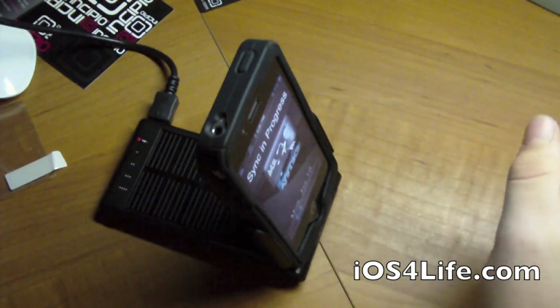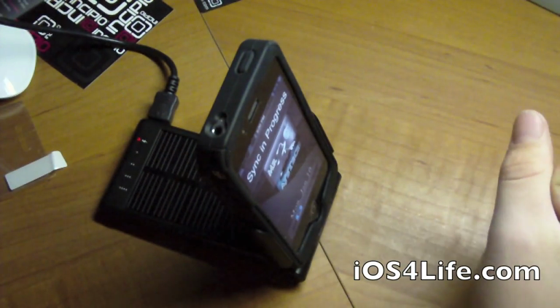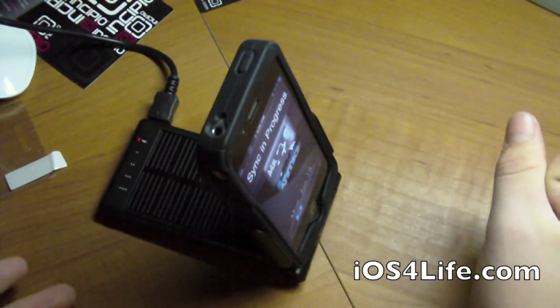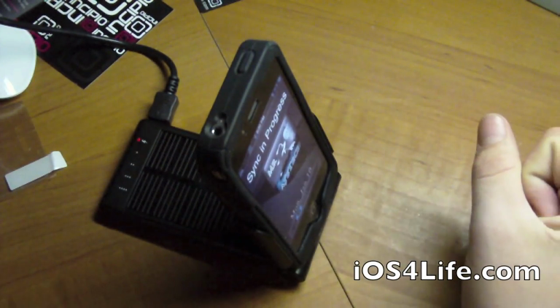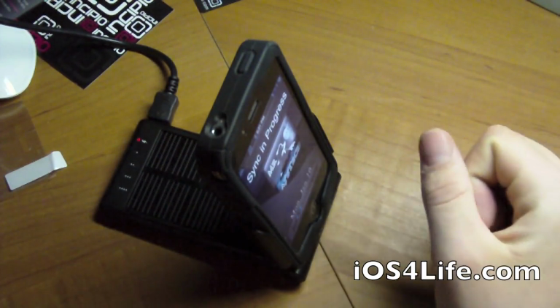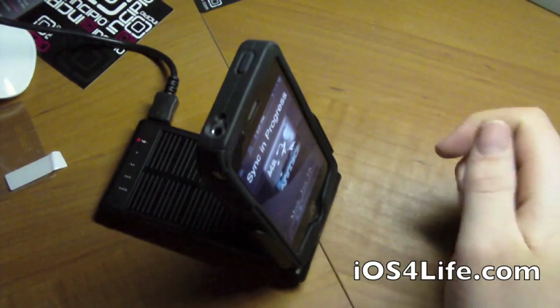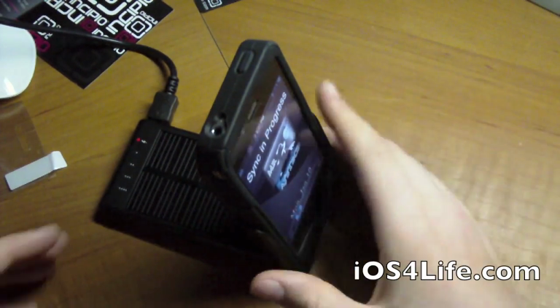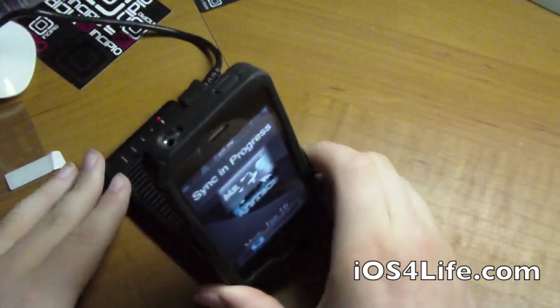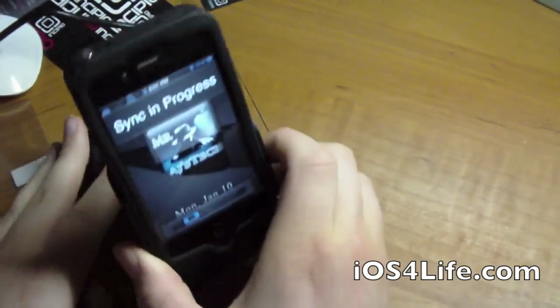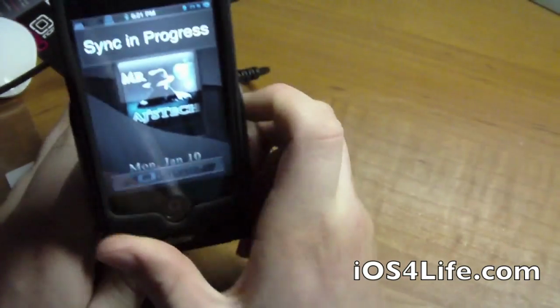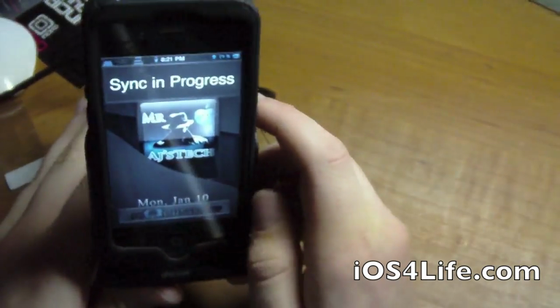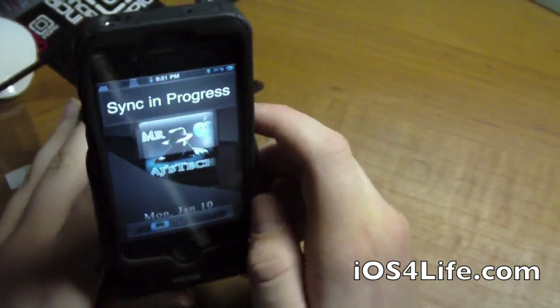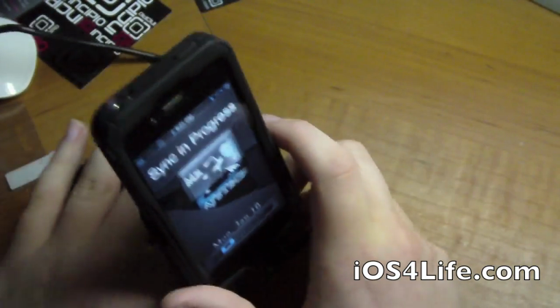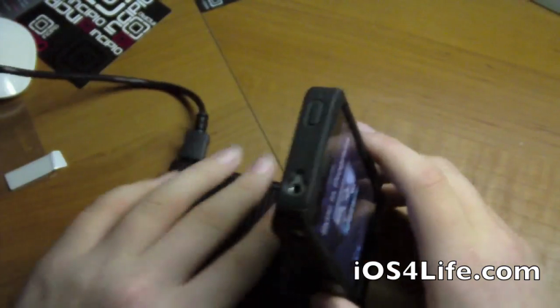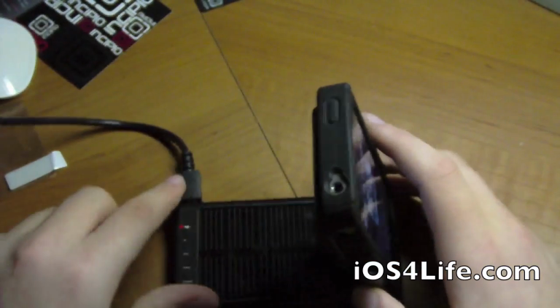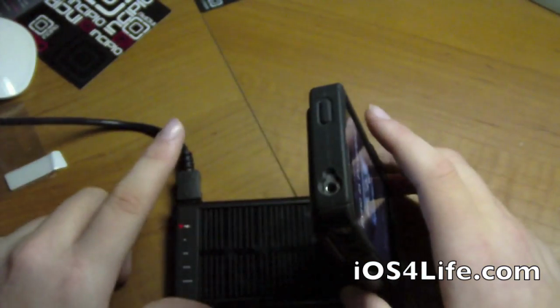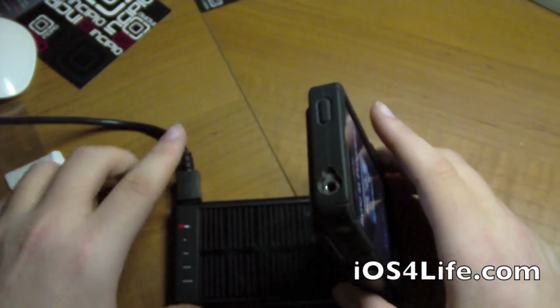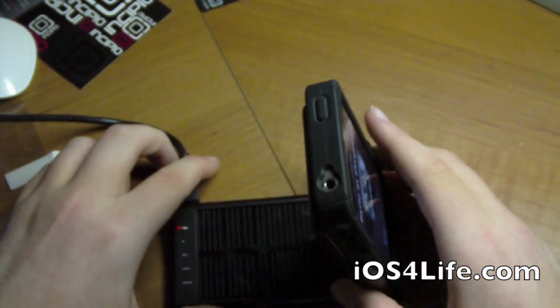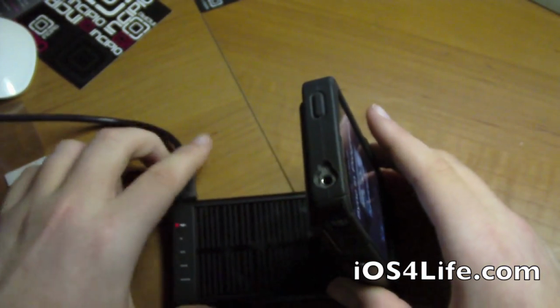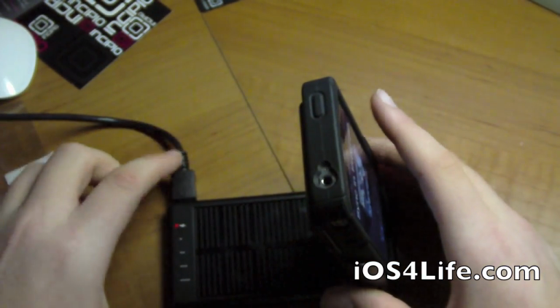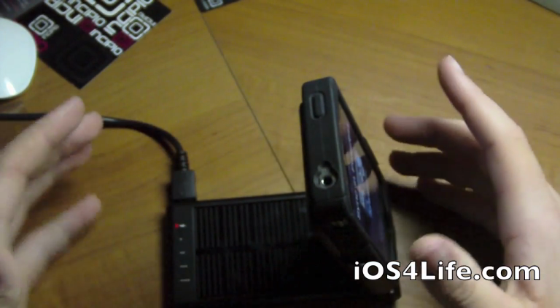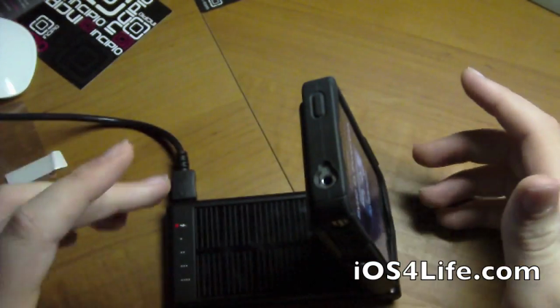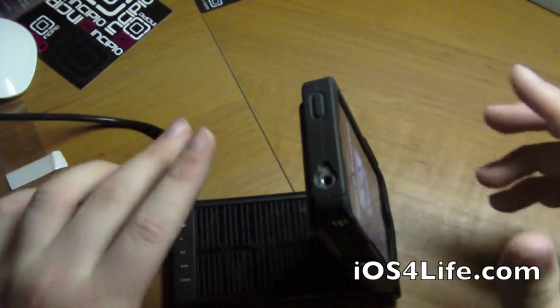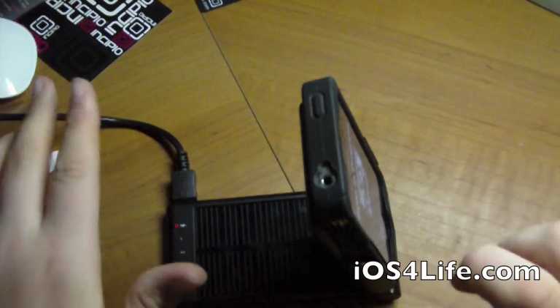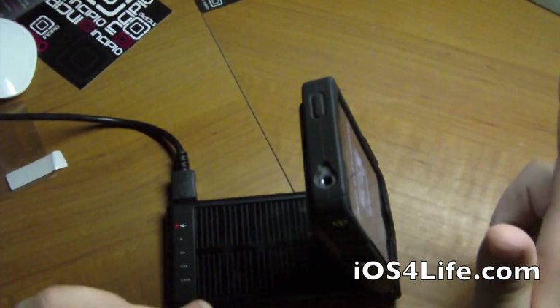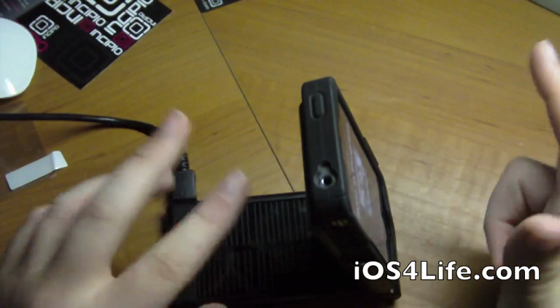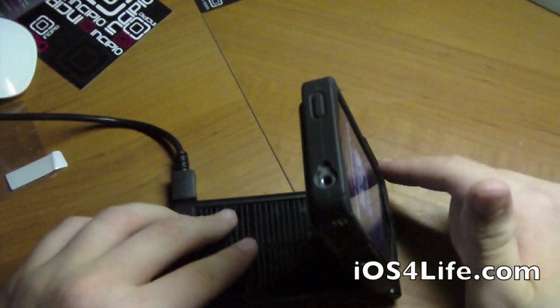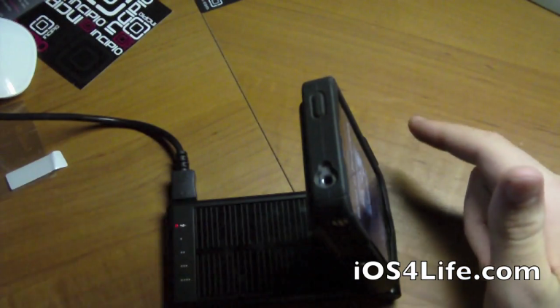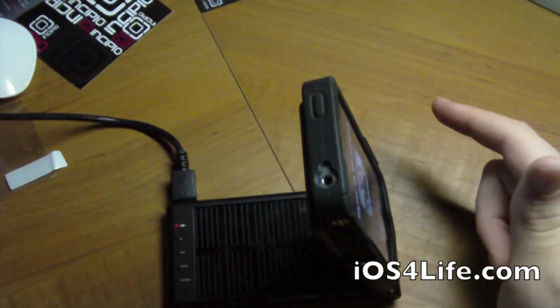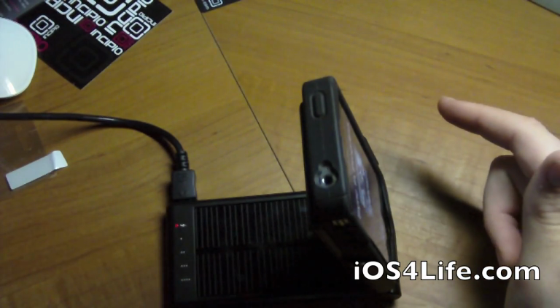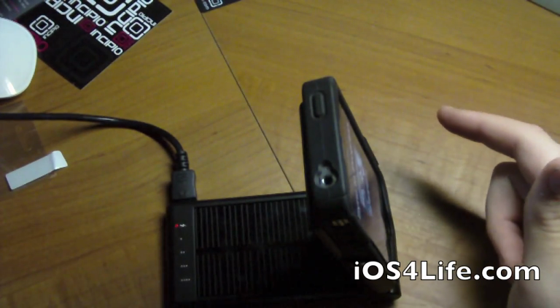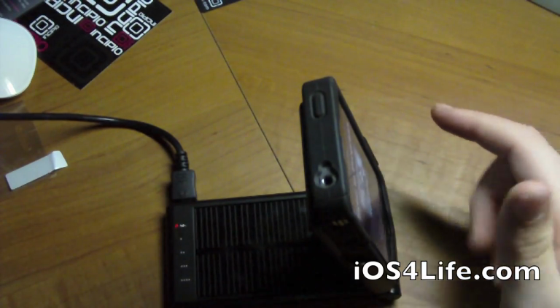The biggest features are the solar charging, the battery, and it's also a nice dock for your device. When you plug it into your computer for syncing, it actually transfers your data from the device to the computer and back and forth.